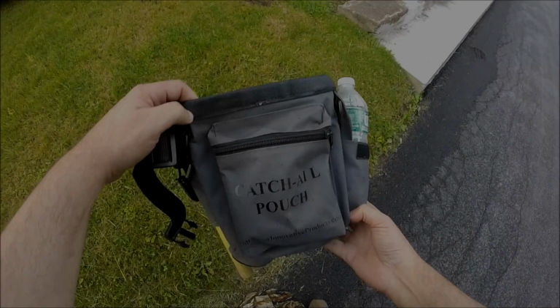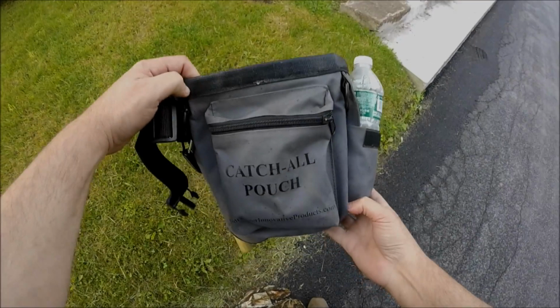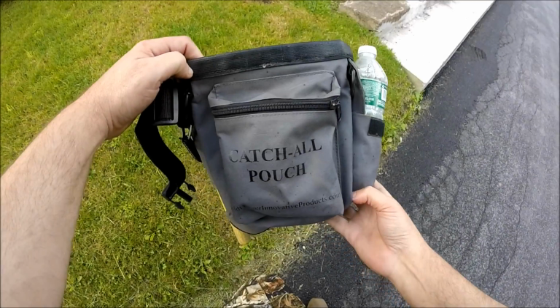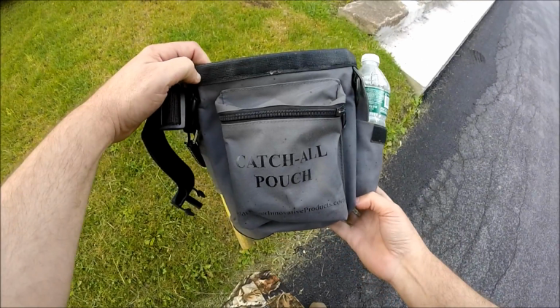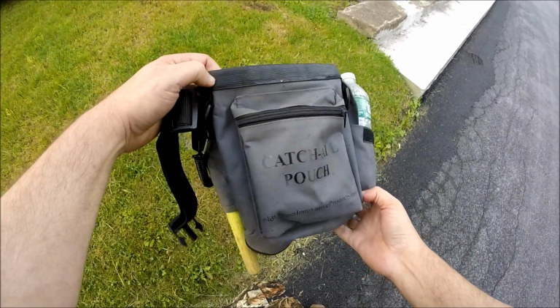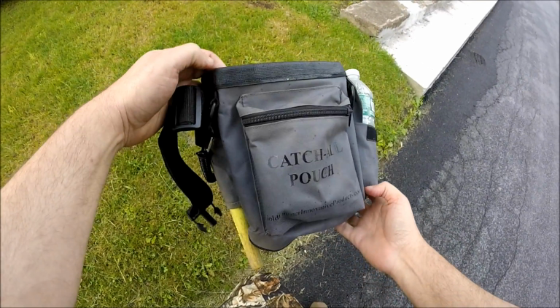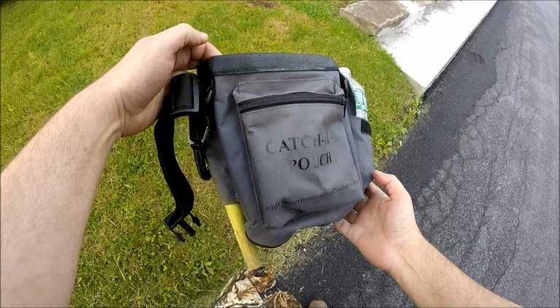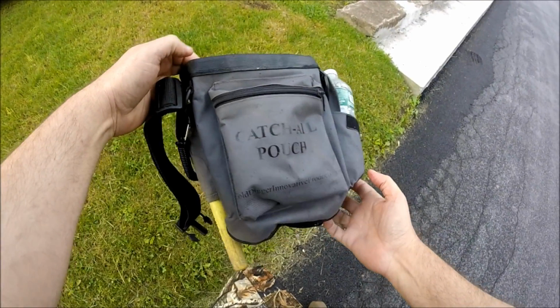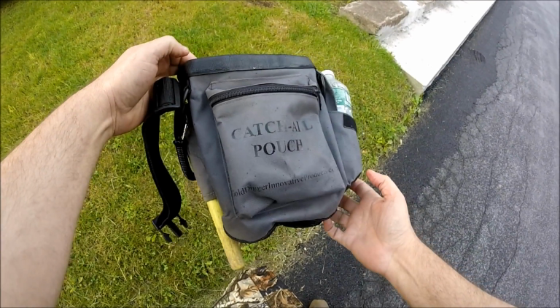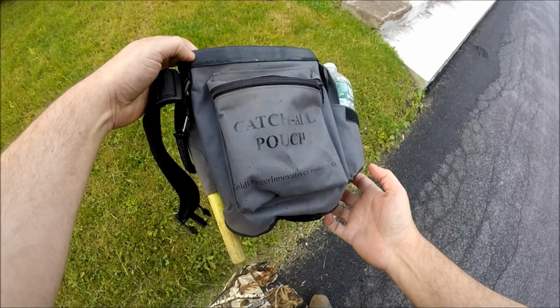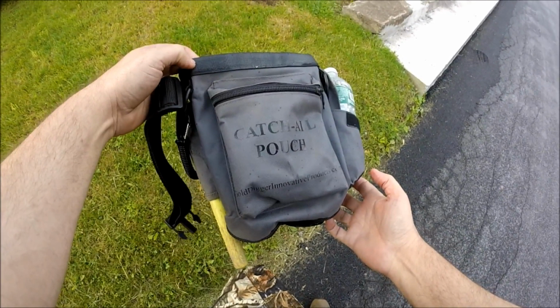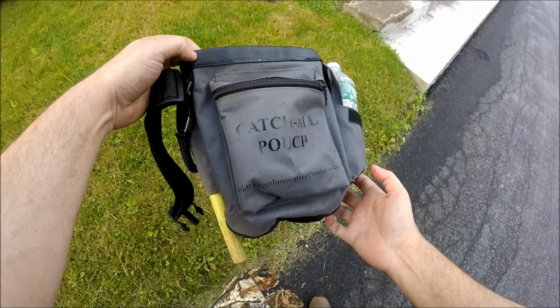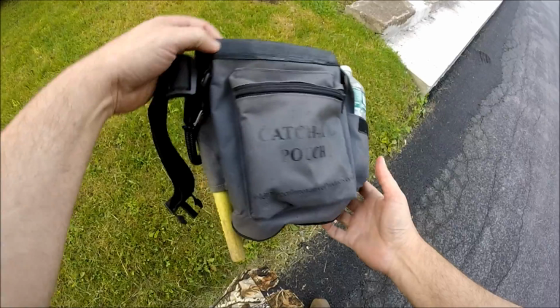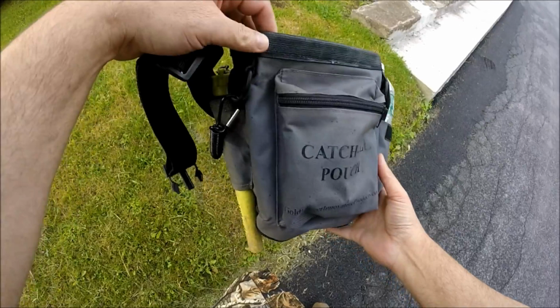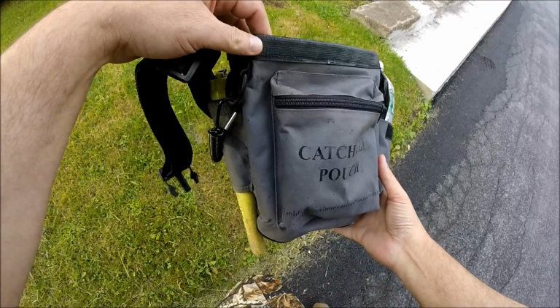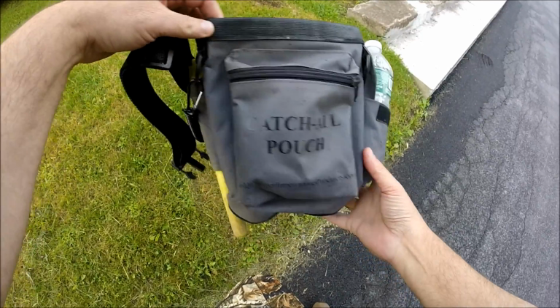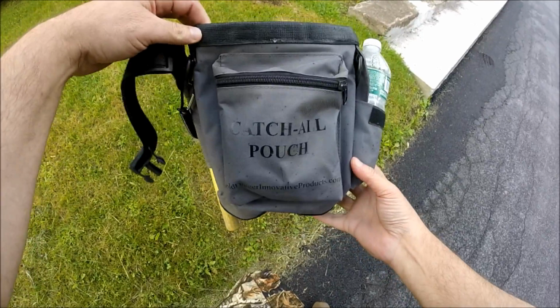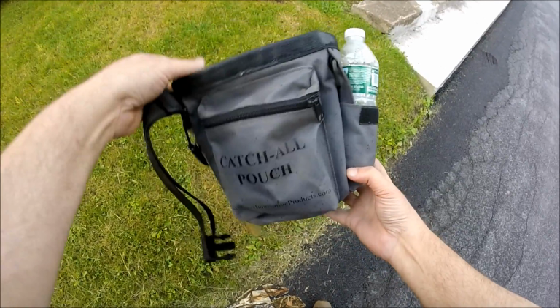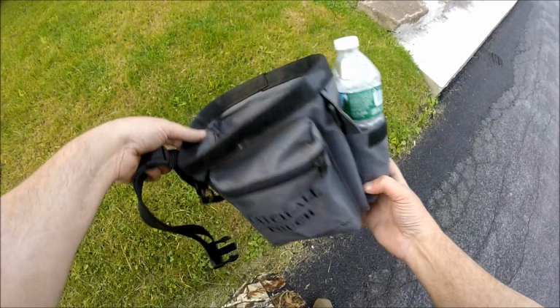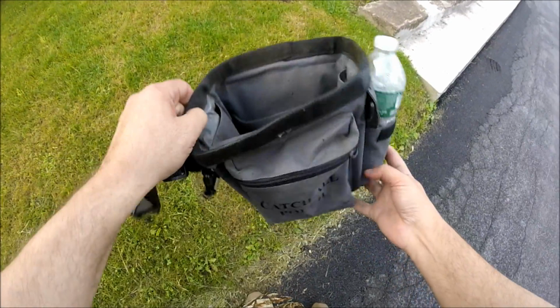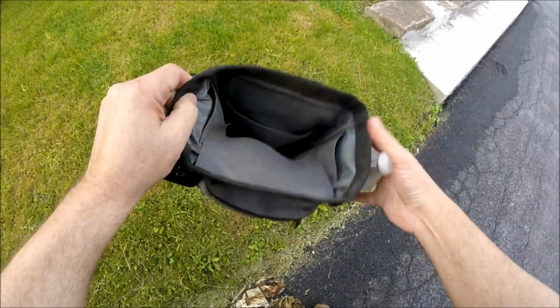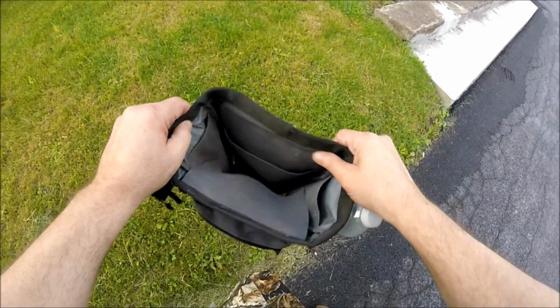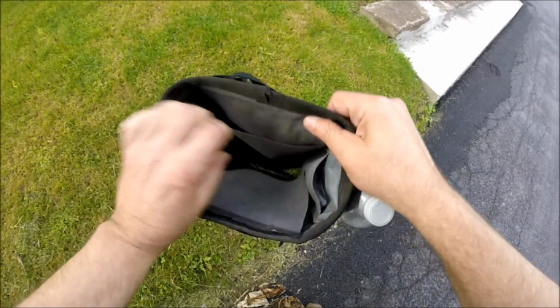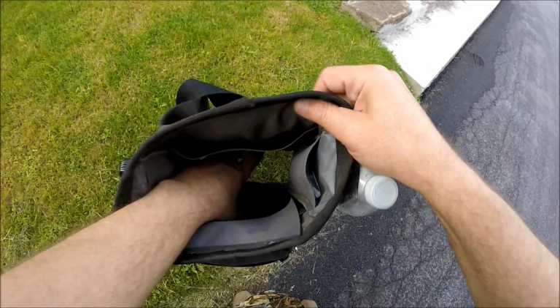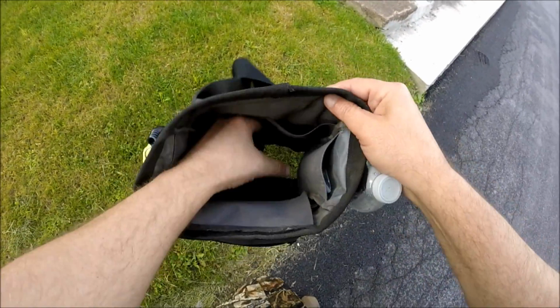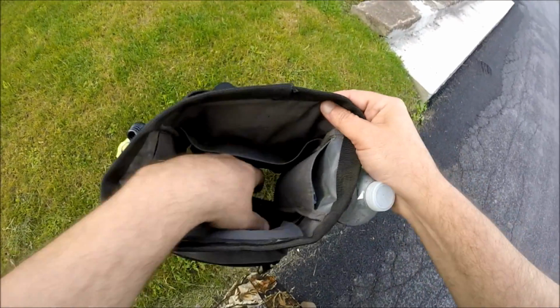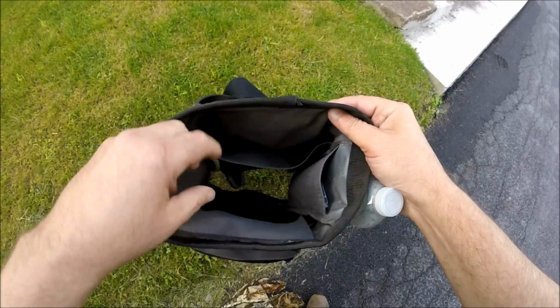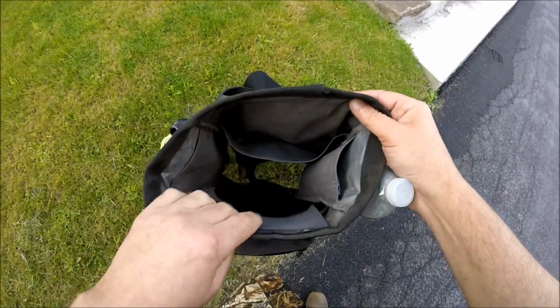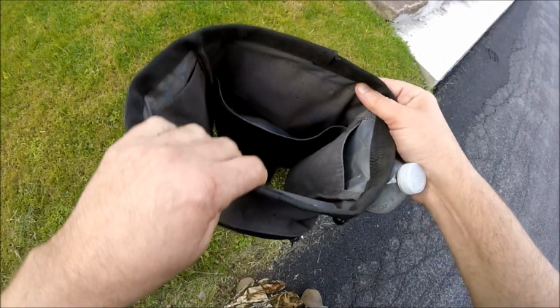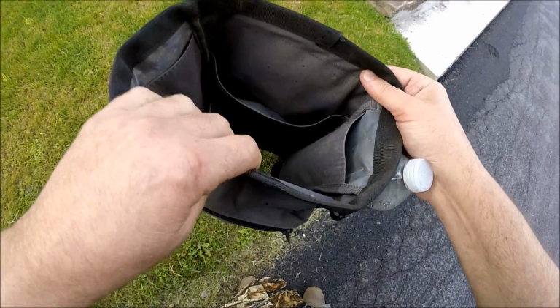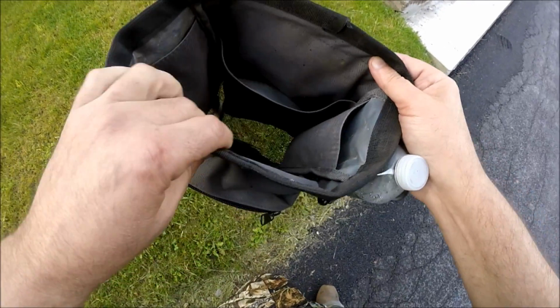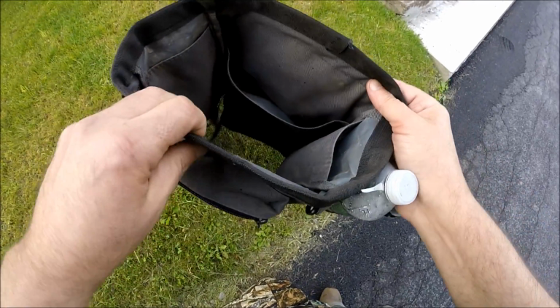I've been using this catch-all pouch now for probably about a month and I'm real happy with it. I'm going to show you a few features. First of all, on the inside here you have a mesh bottom — you can see right through it.